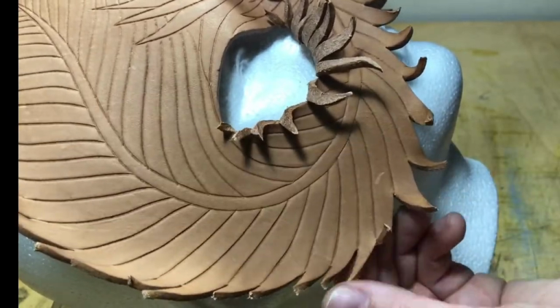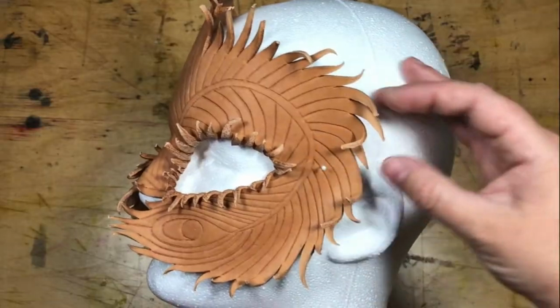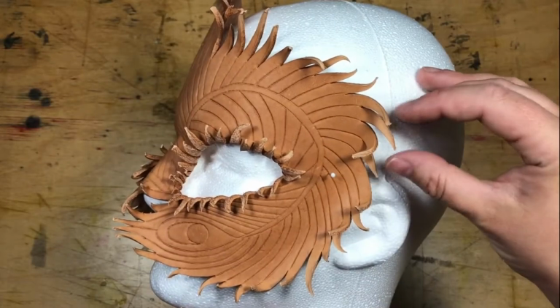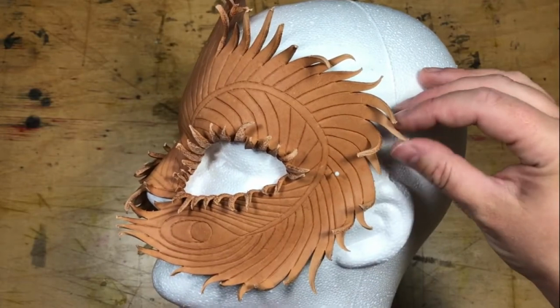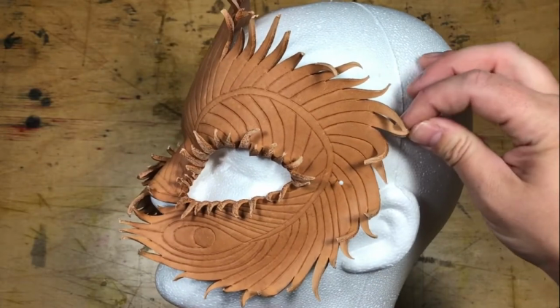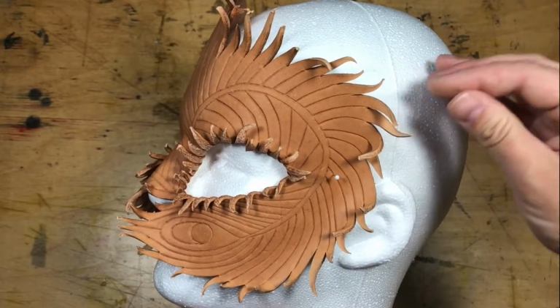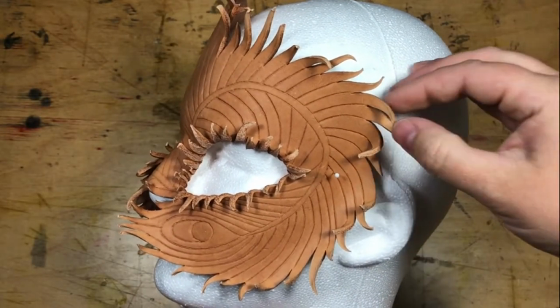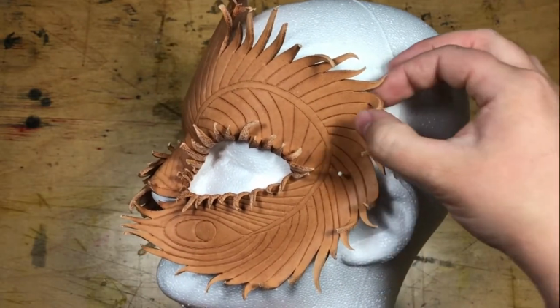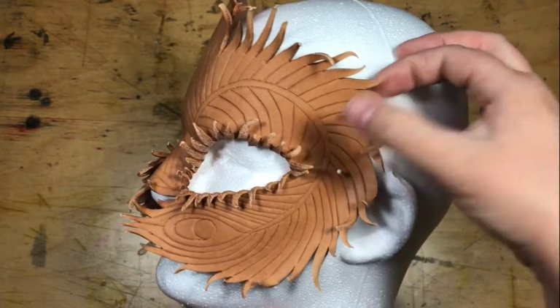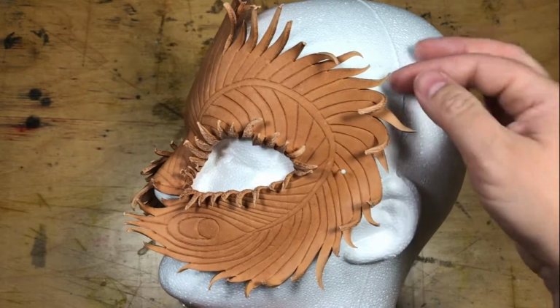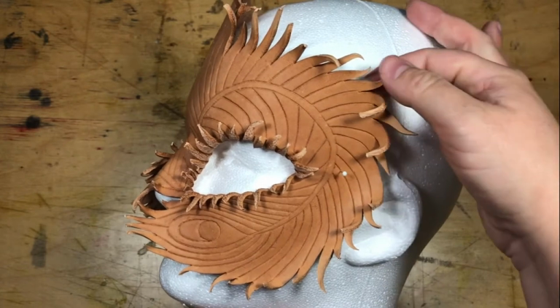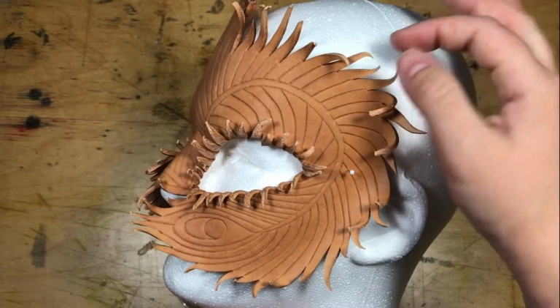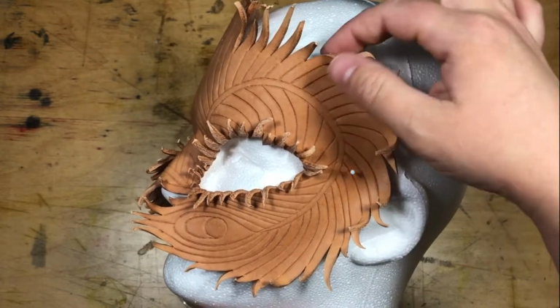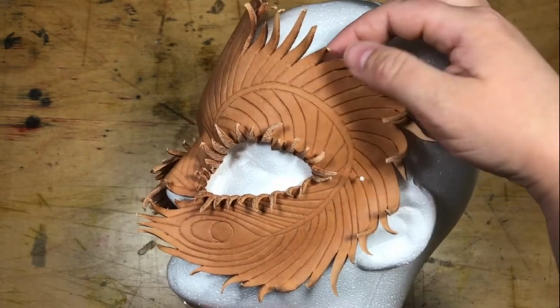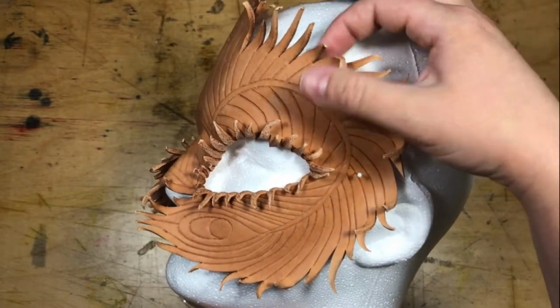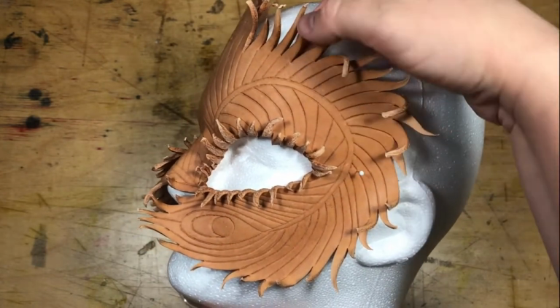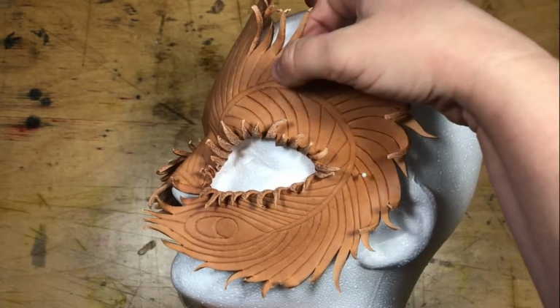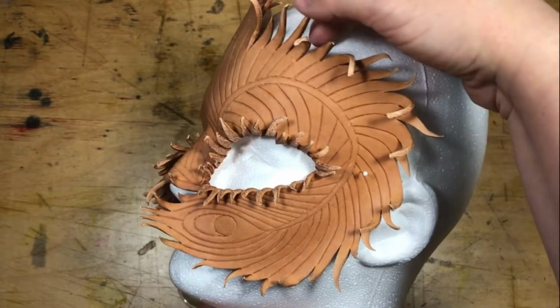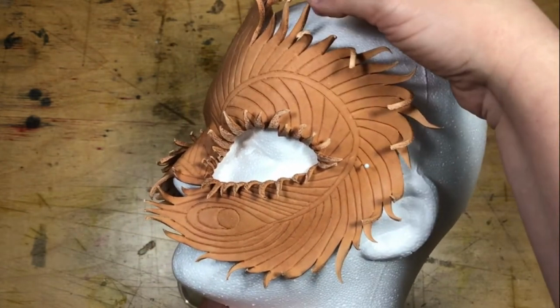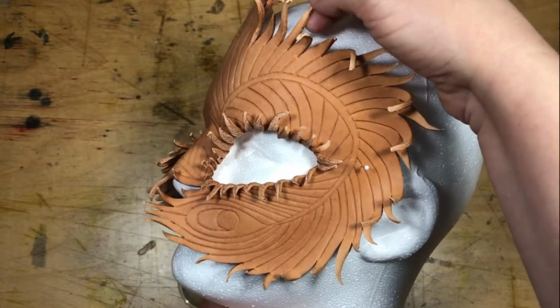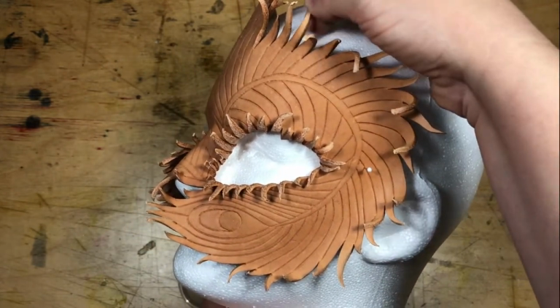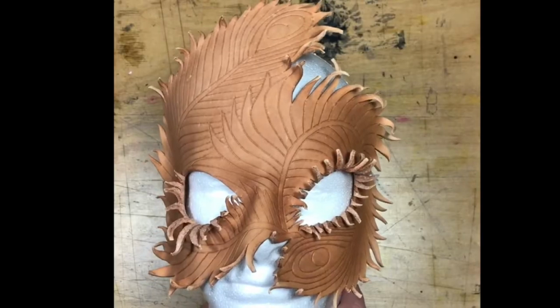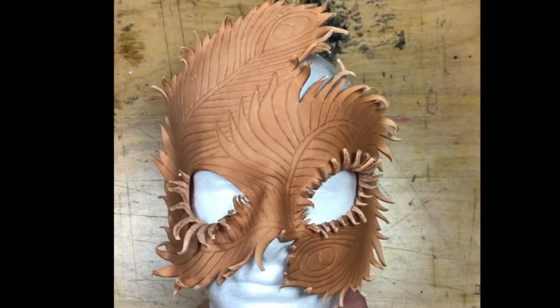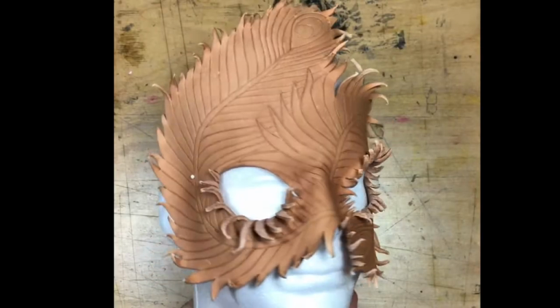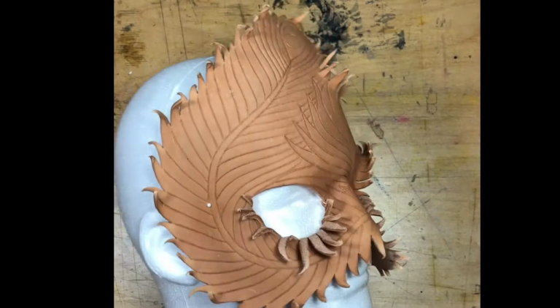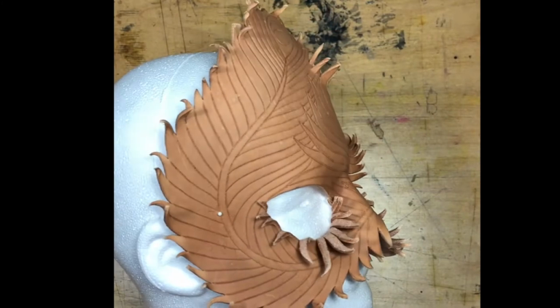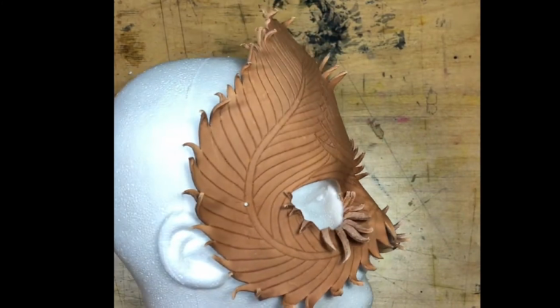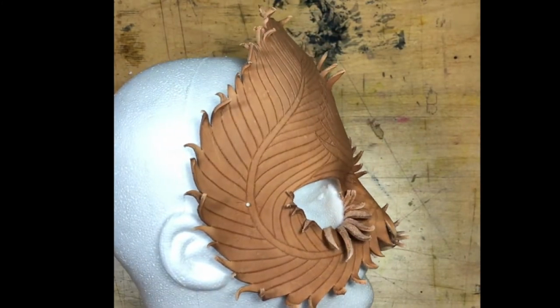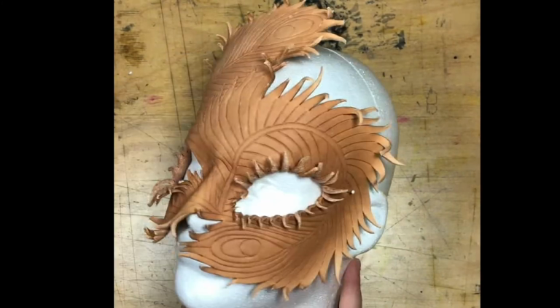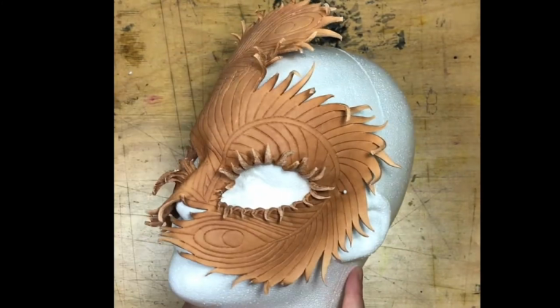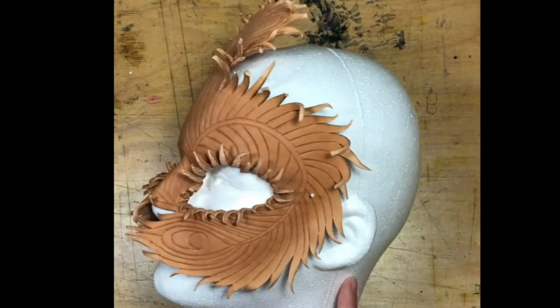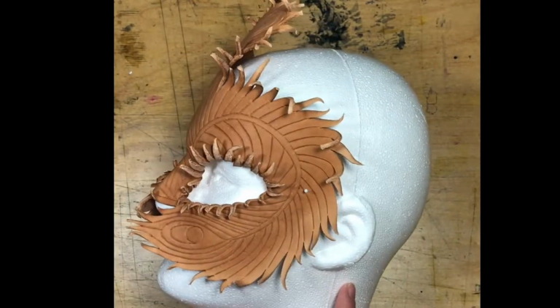Once you are happy with the shape, set your mask up in a supported position and leave it to dry completely — I leave mine overnight. Letting the leather dry without moving it is what will allow it to stiffen up, so be patient and don't mess with it.